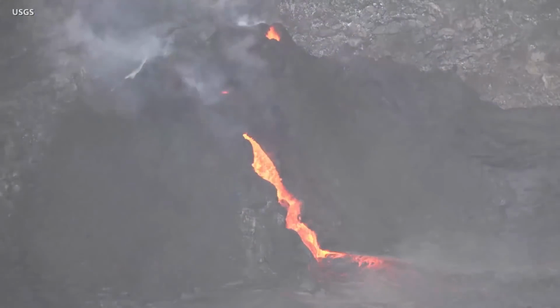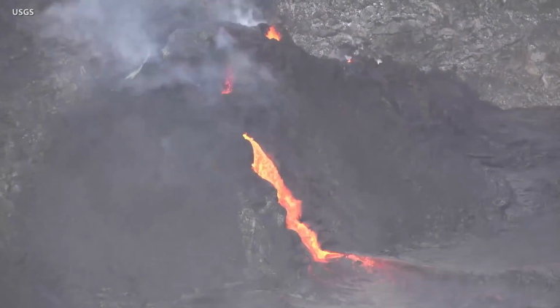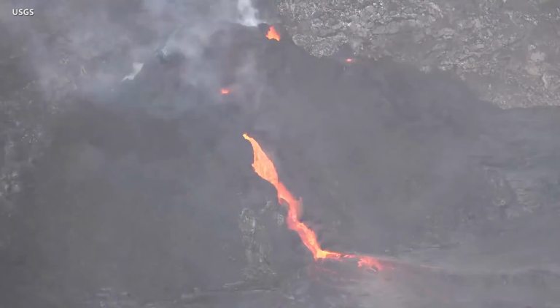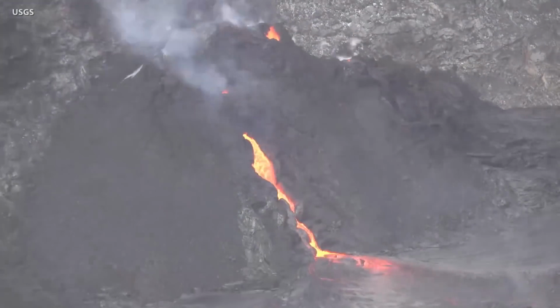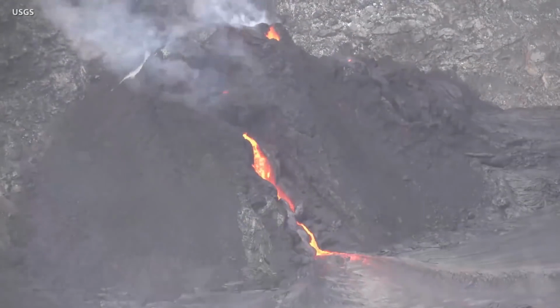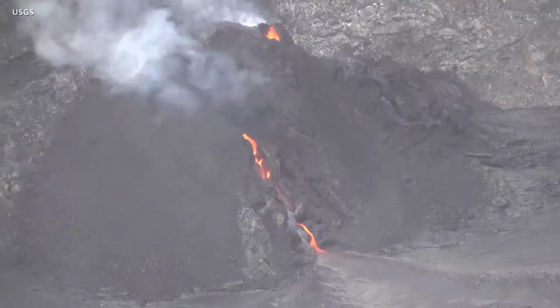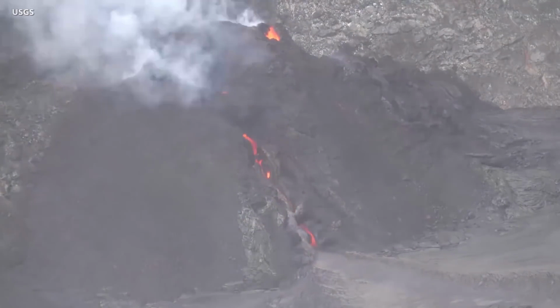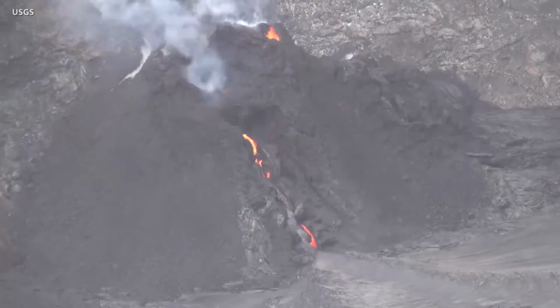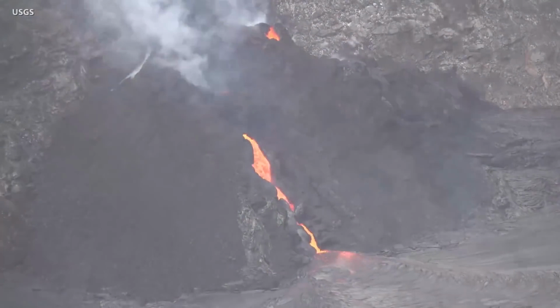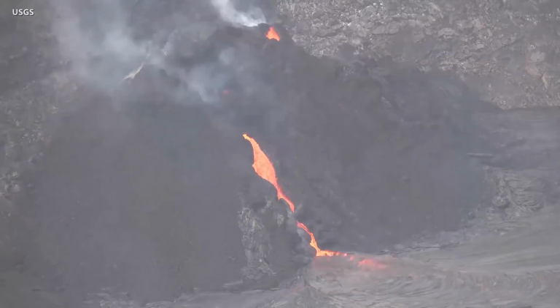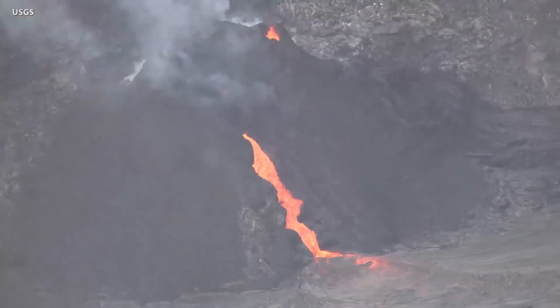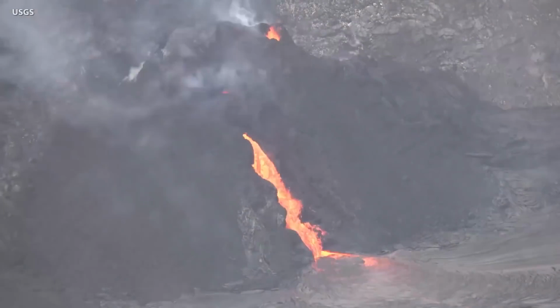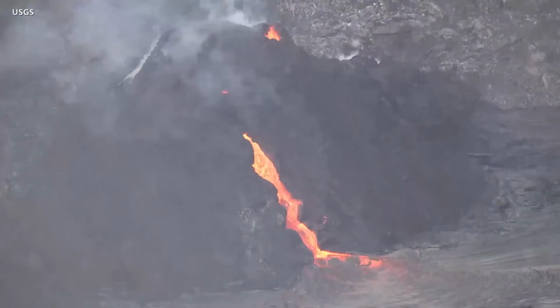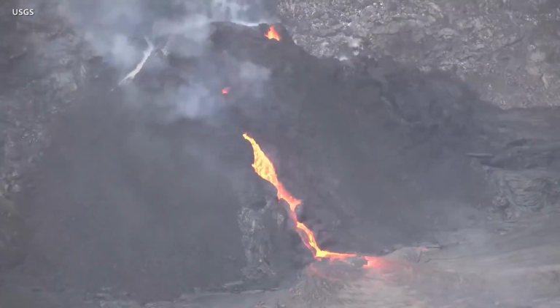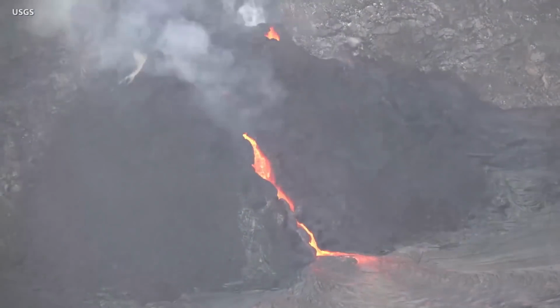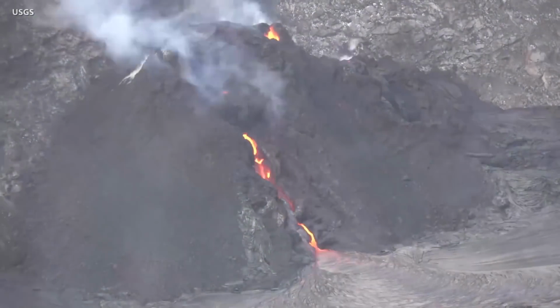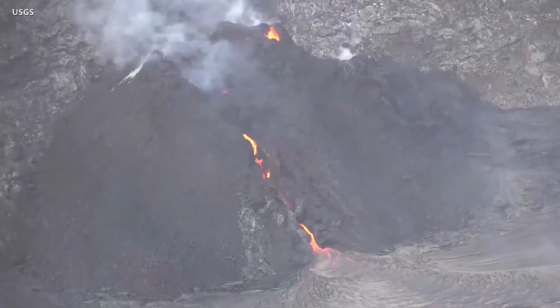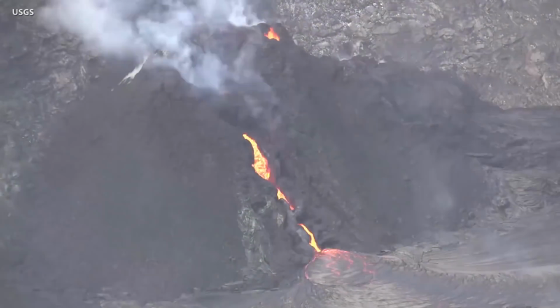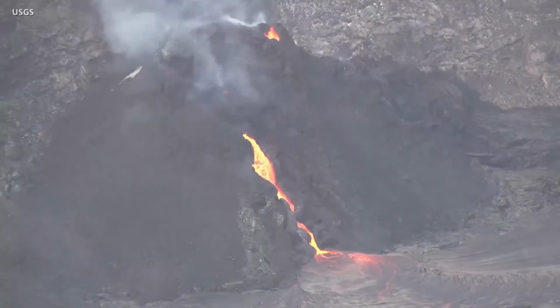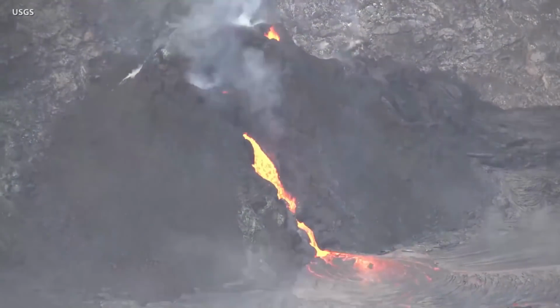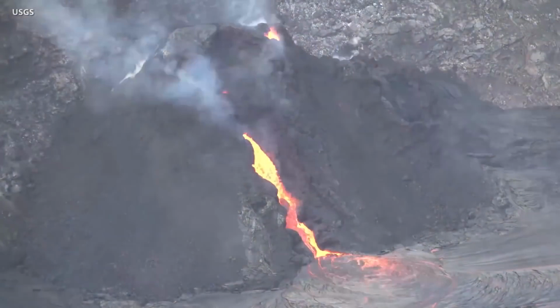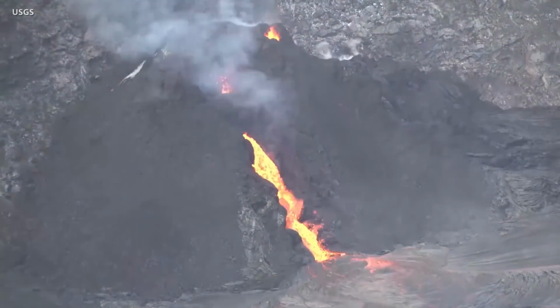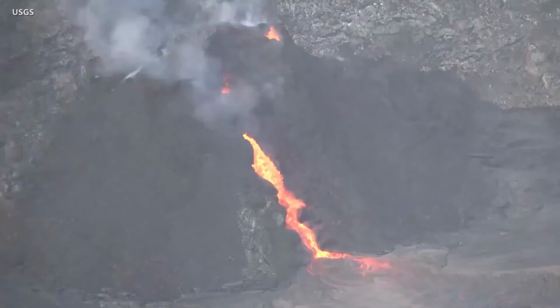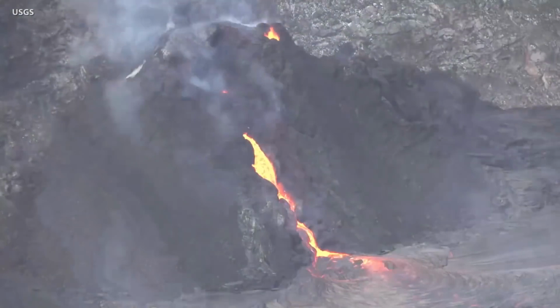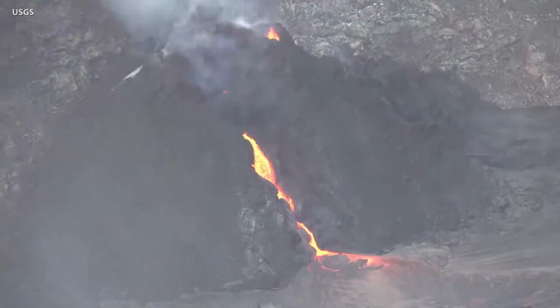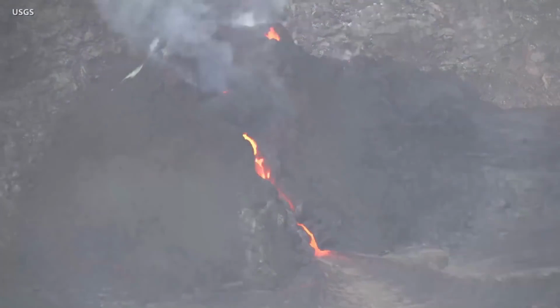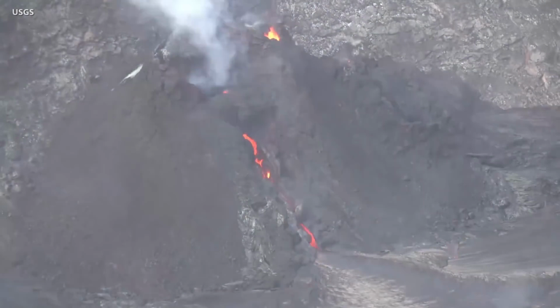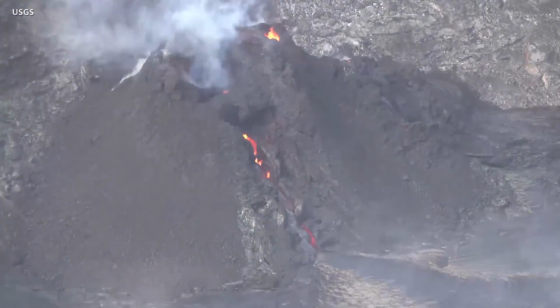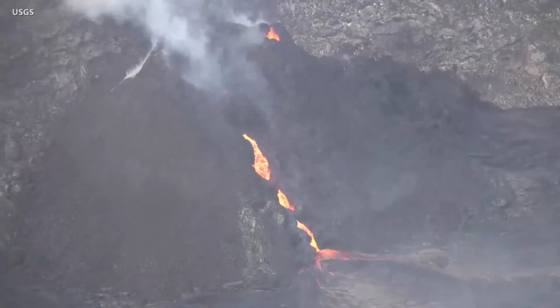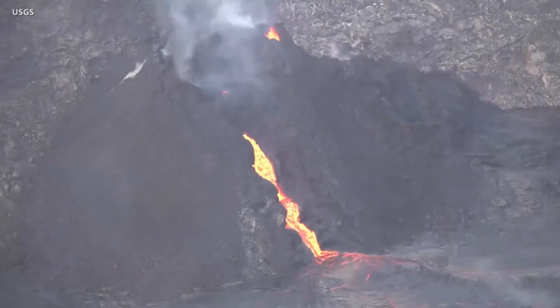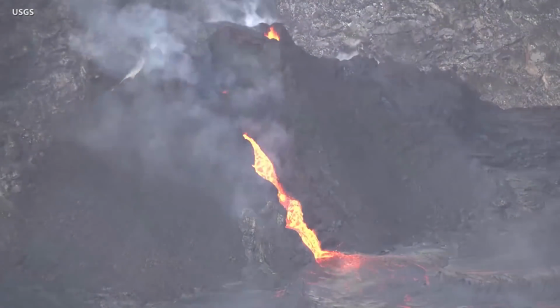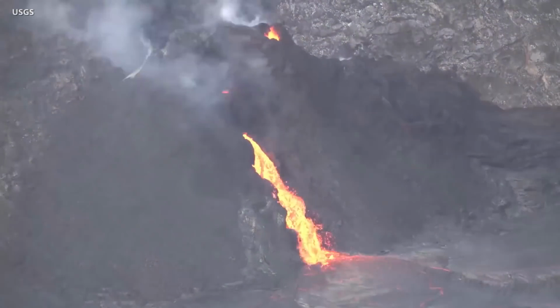During peaks, there are high flow rates in the channel and spattering at the vents. During troughs, the channel is nearly inactive. Scientists said the variations may be due to oscillations in the height of the lava column in the vent.